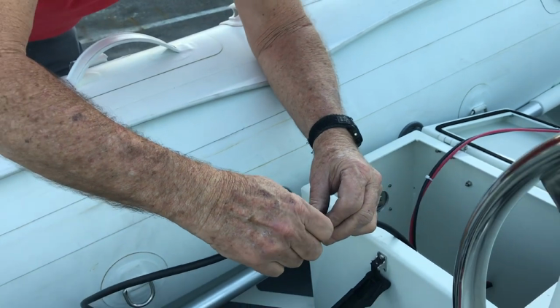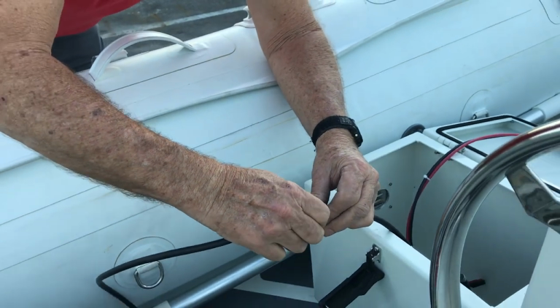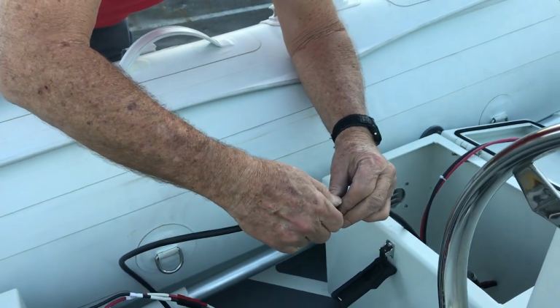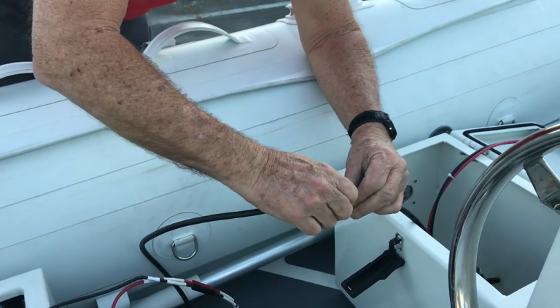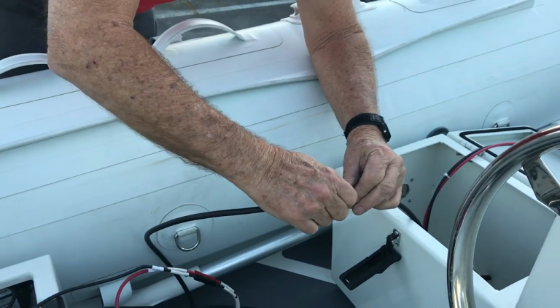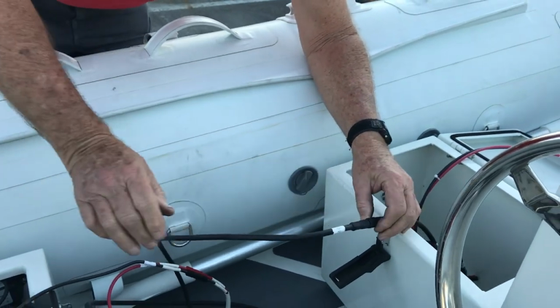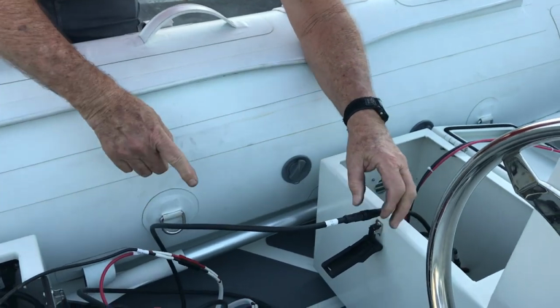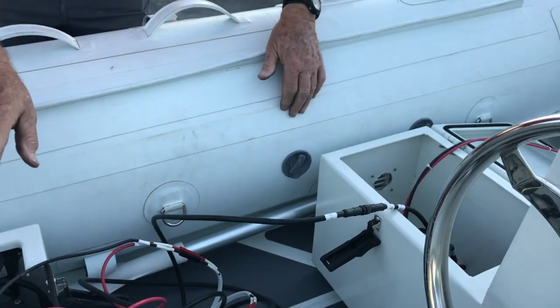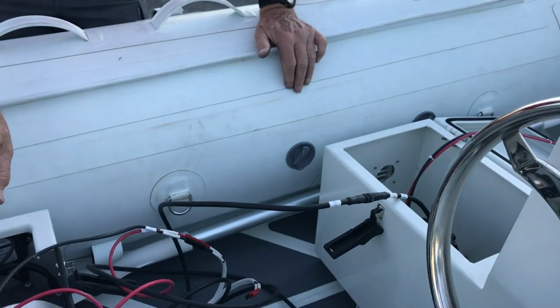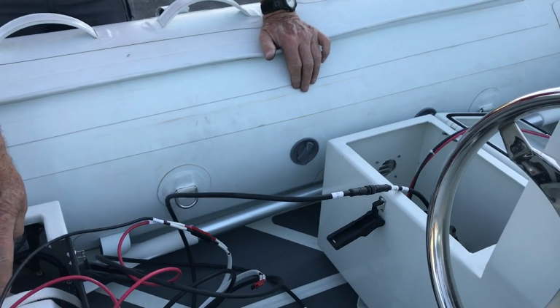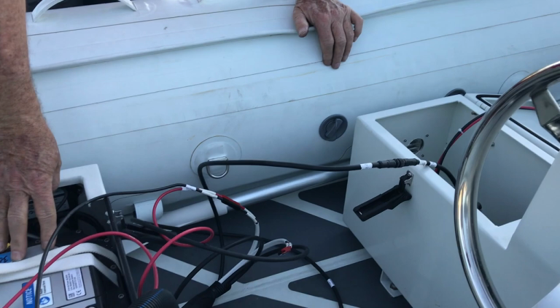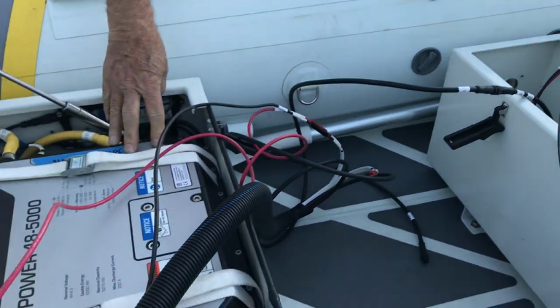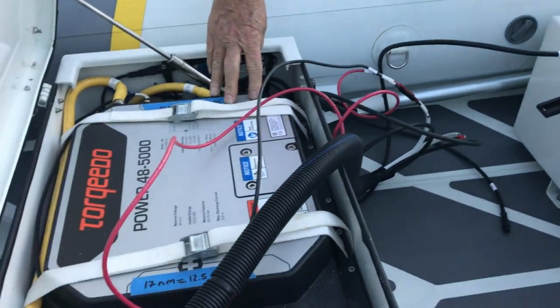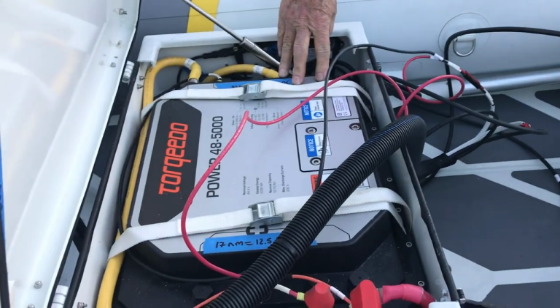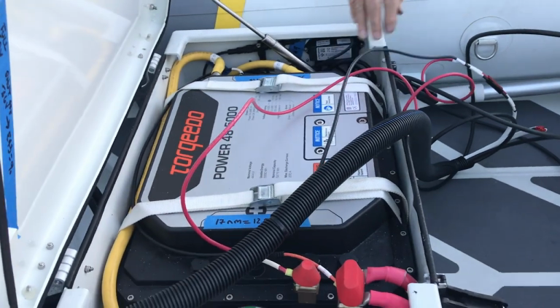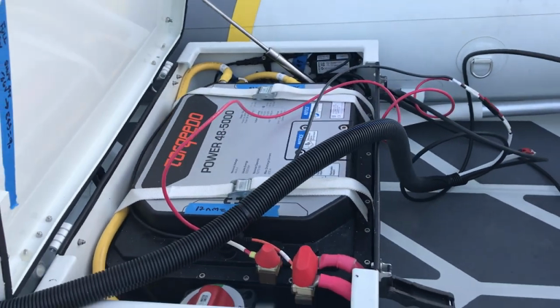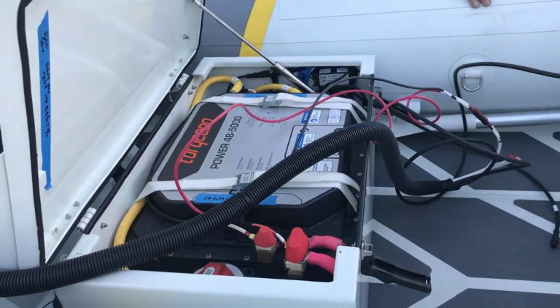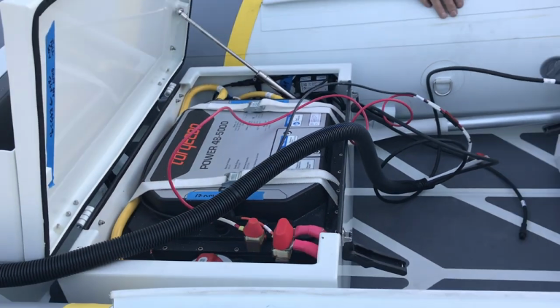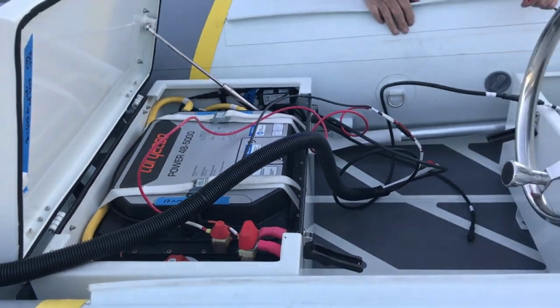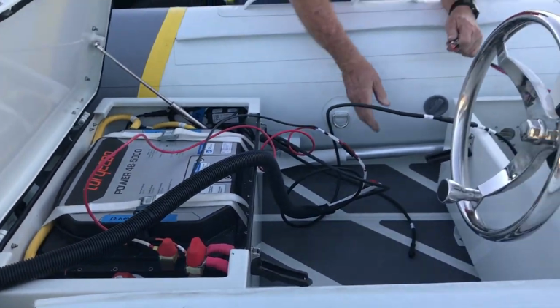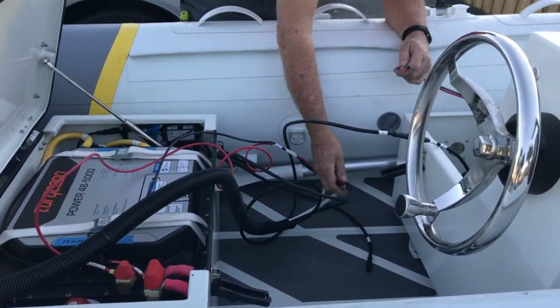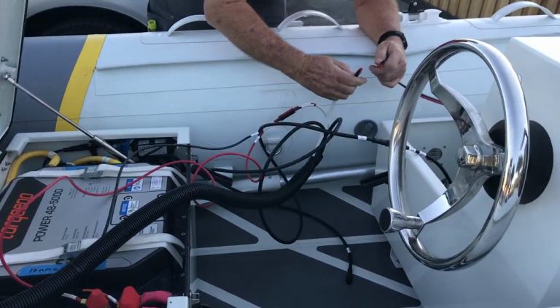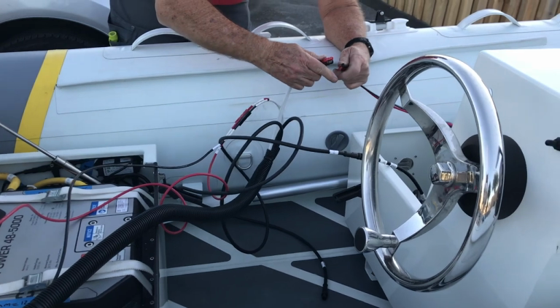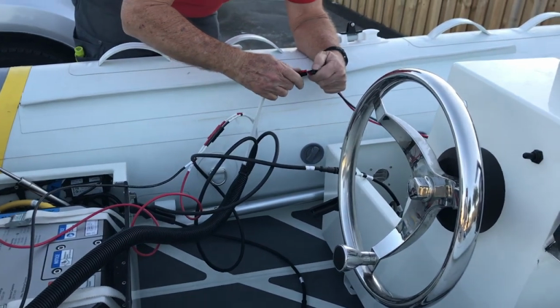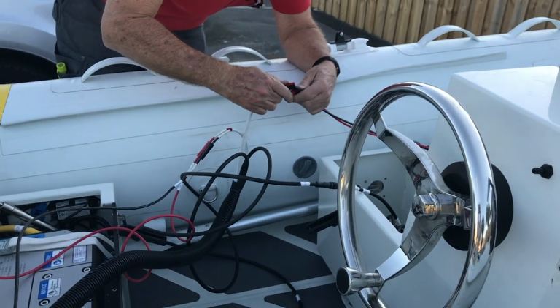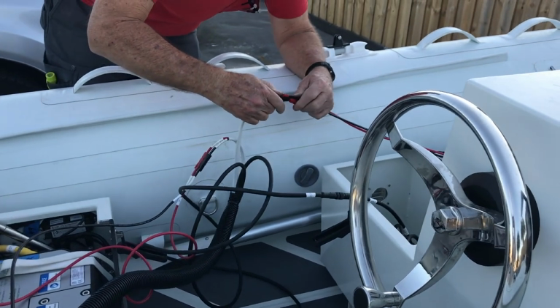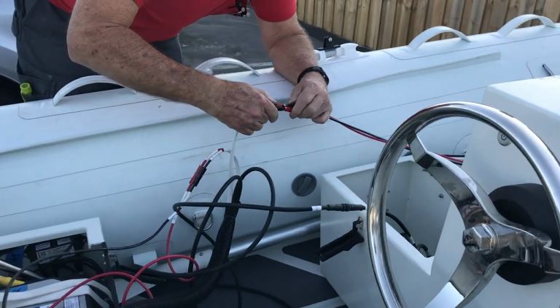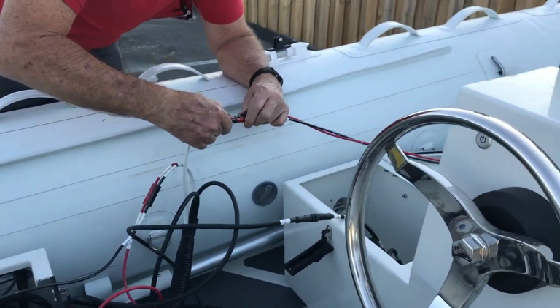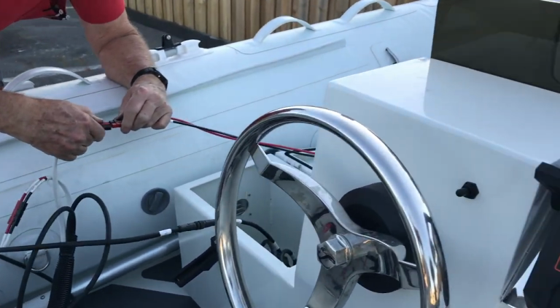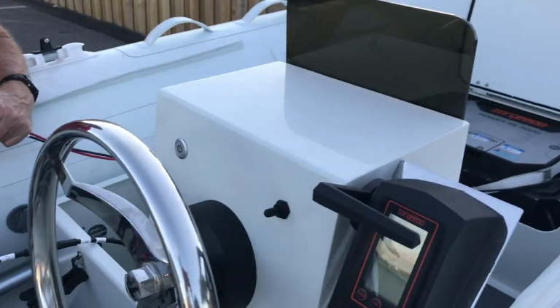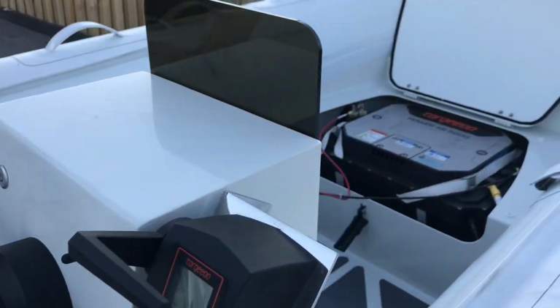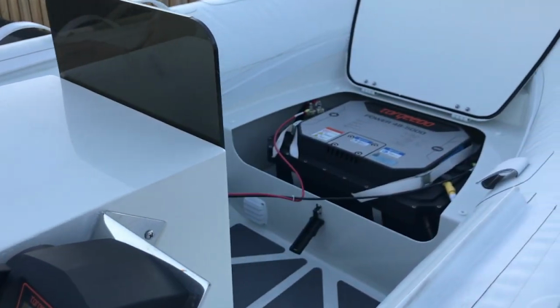Now charger number two will charge the aft battery. Charger number one will charge the forward battery — same sort of arrangement.